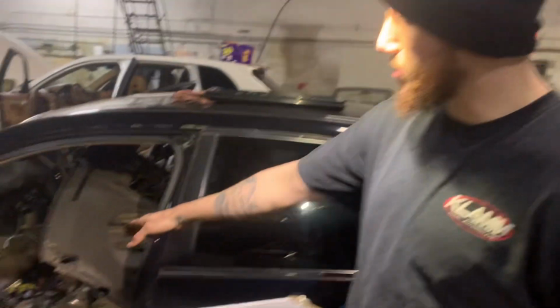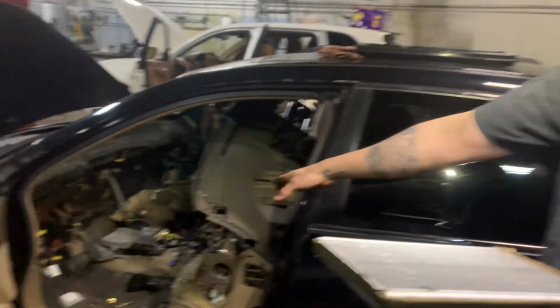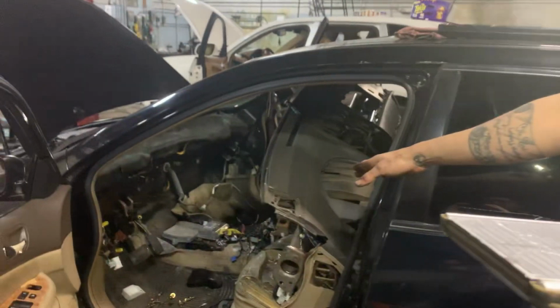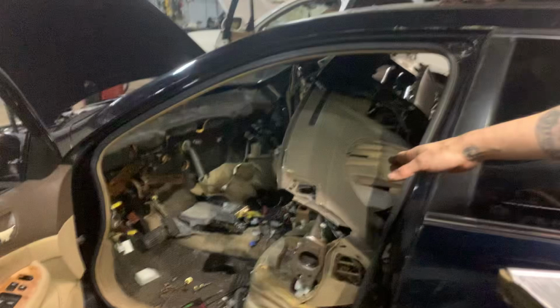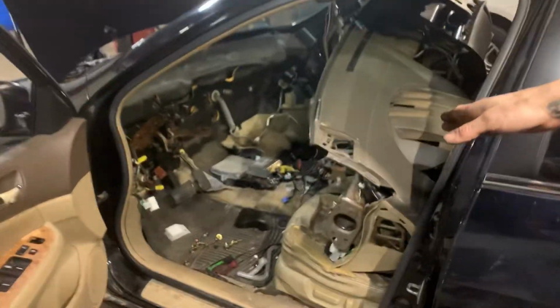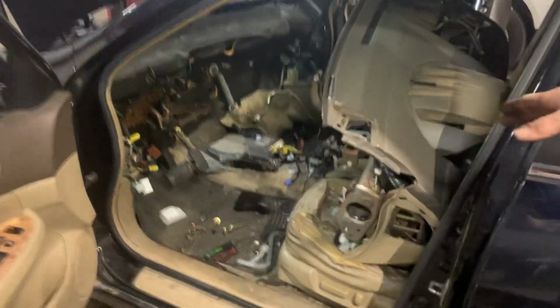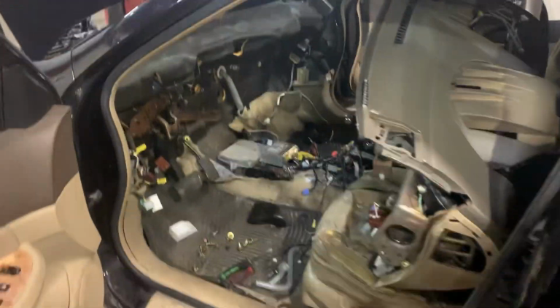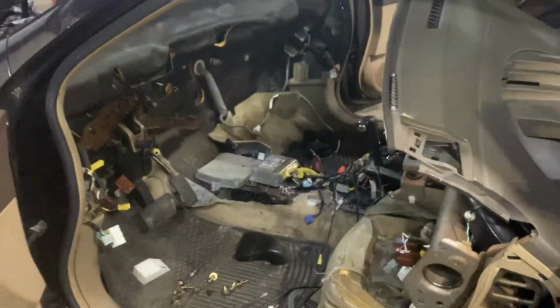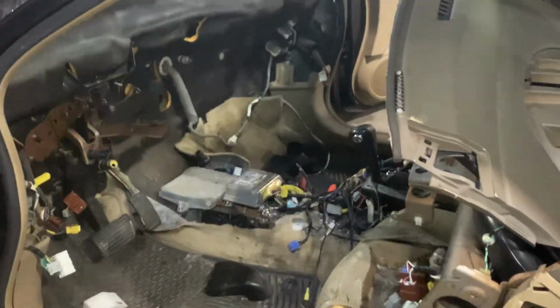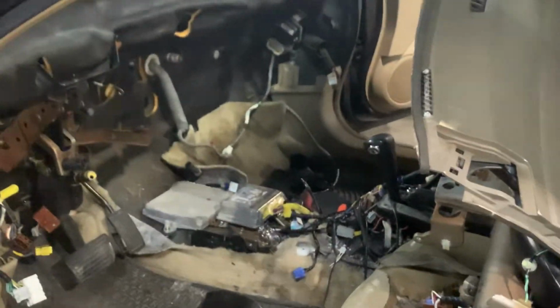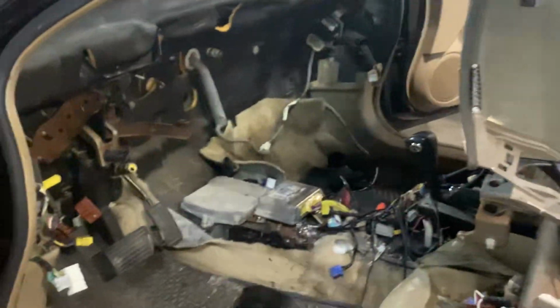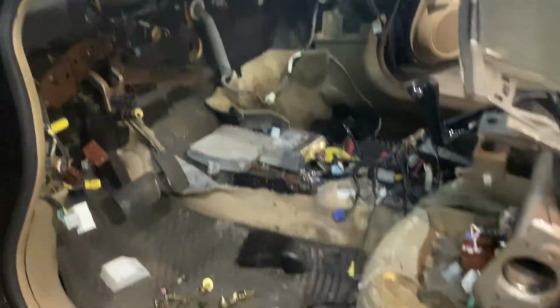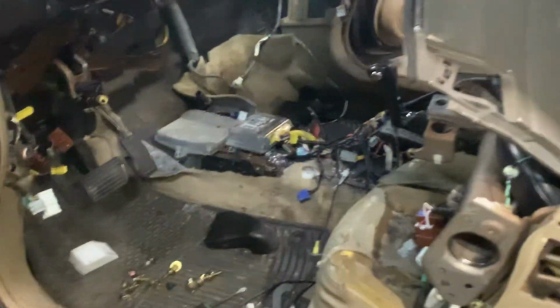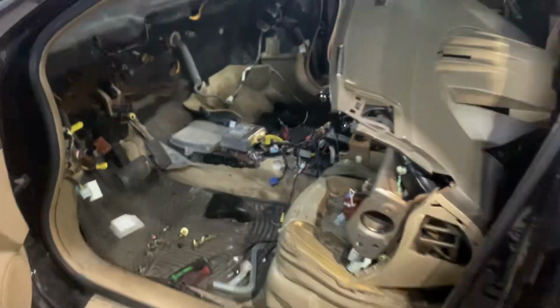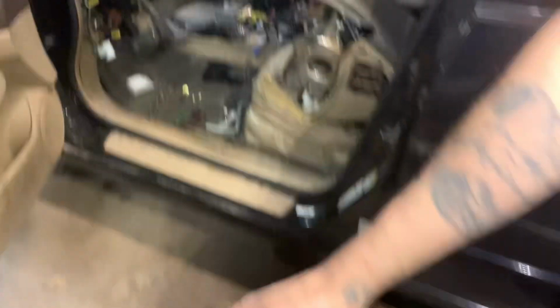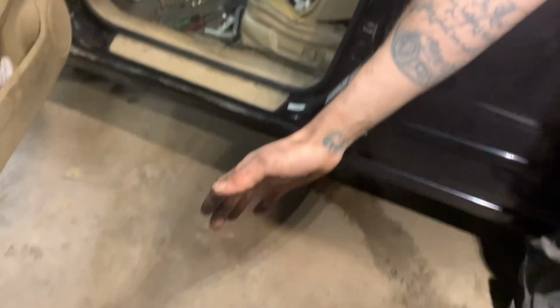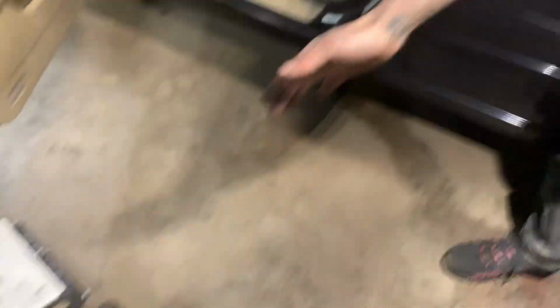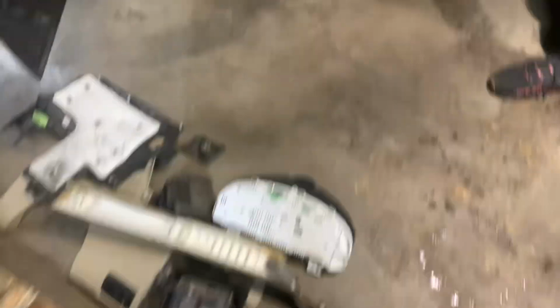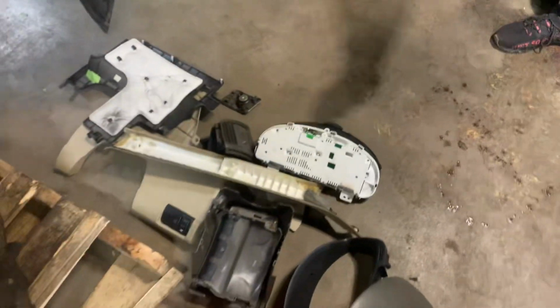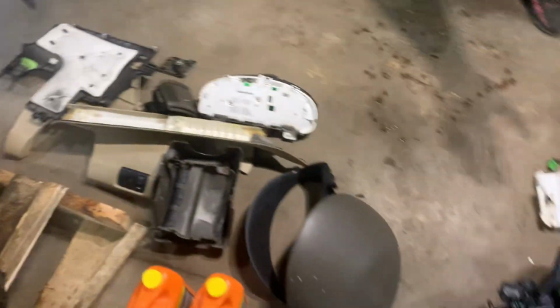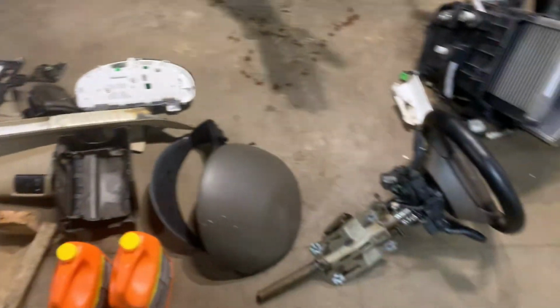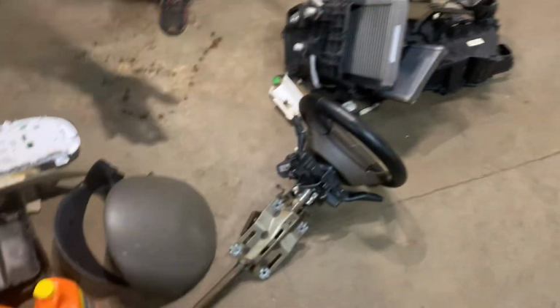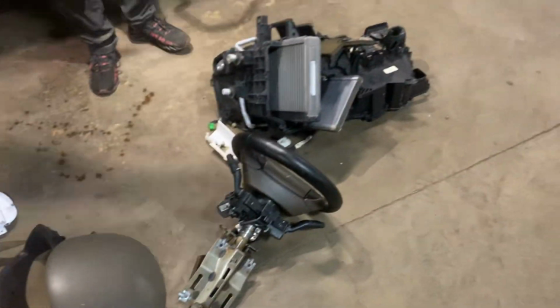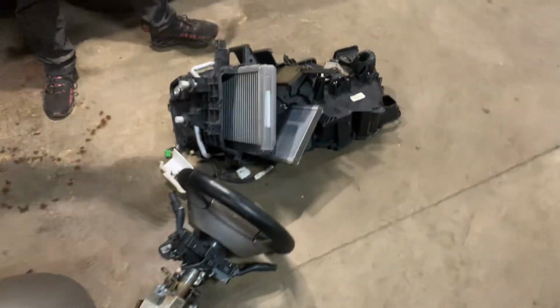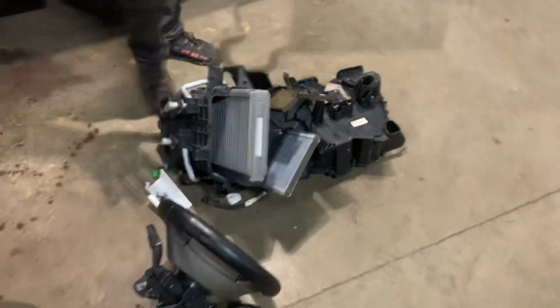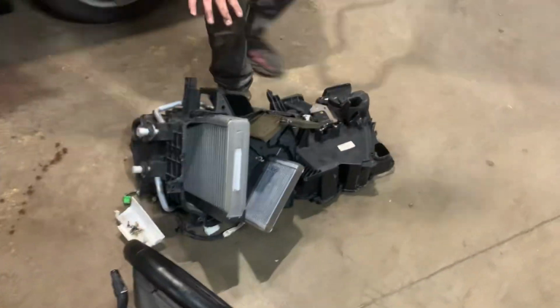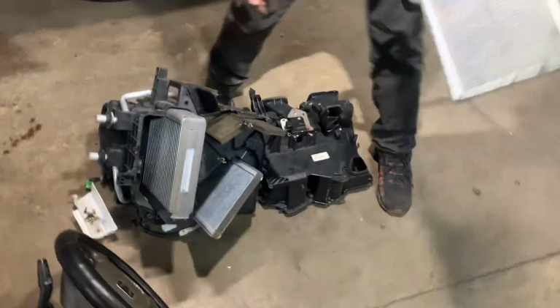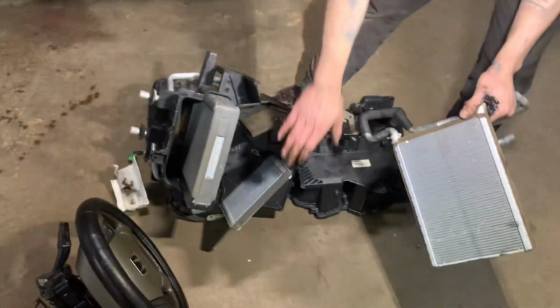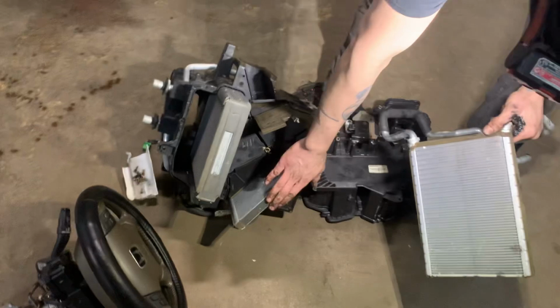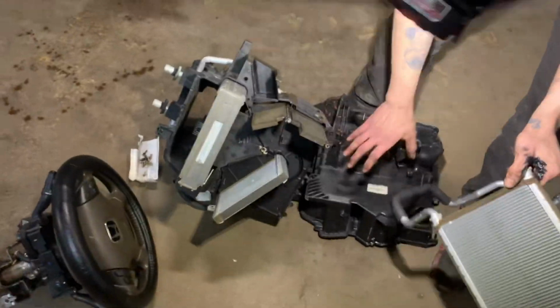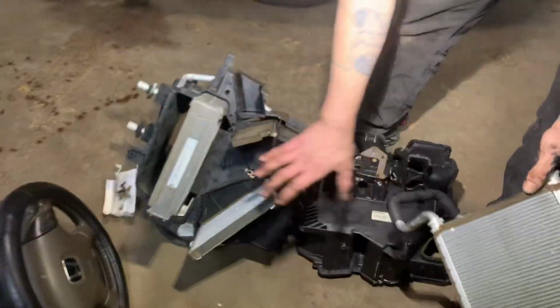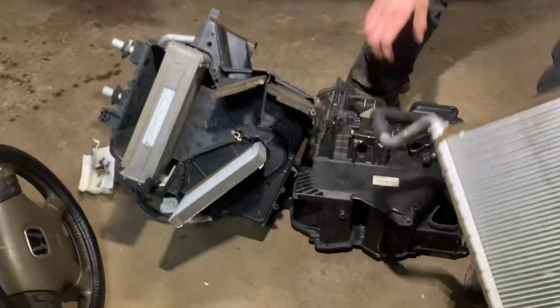If you take a look in here, that's pretty much what it entails — a heater core. Yes, your car gets ripped into half. If you look at the melee I have in front of you — organized melee, not really — but this is your heater core. It goes into the heater box.